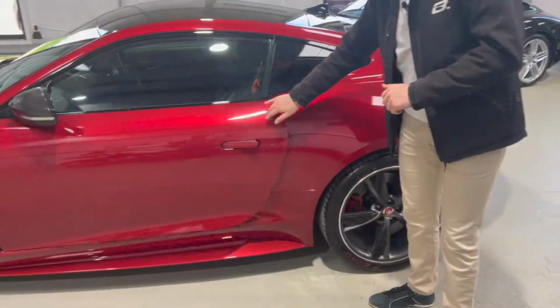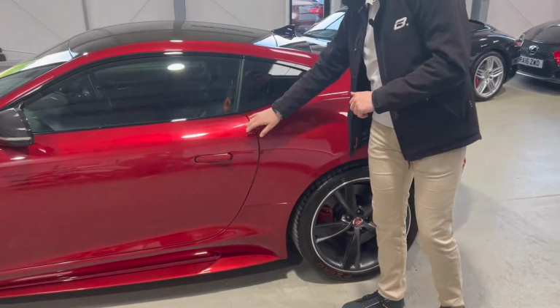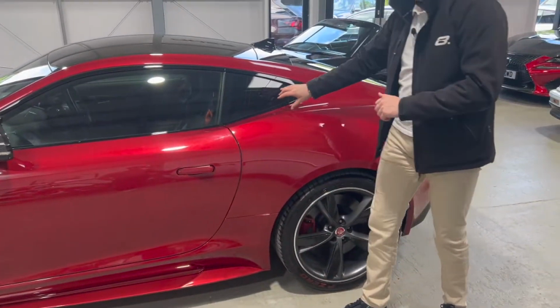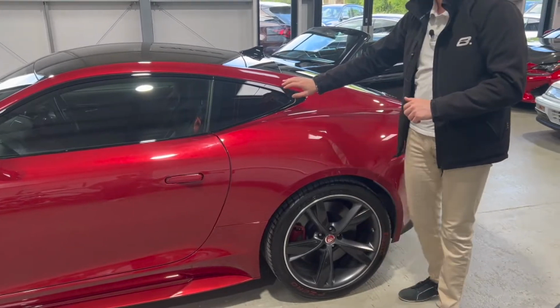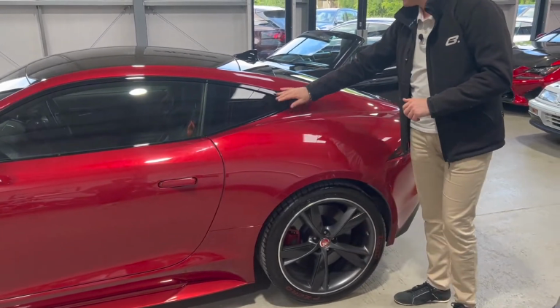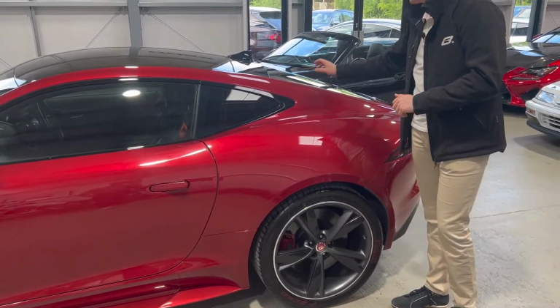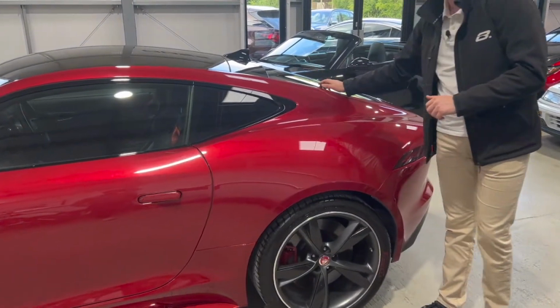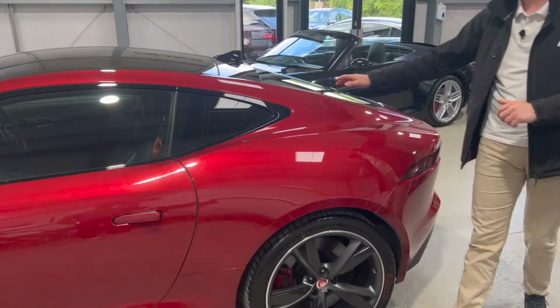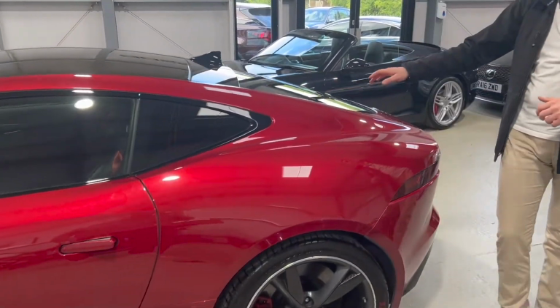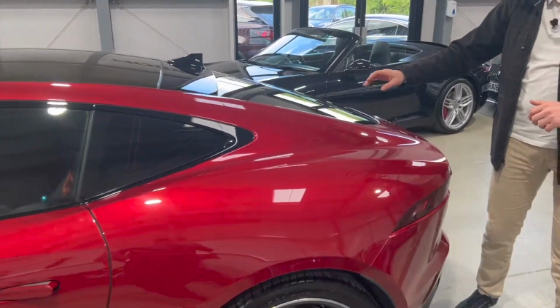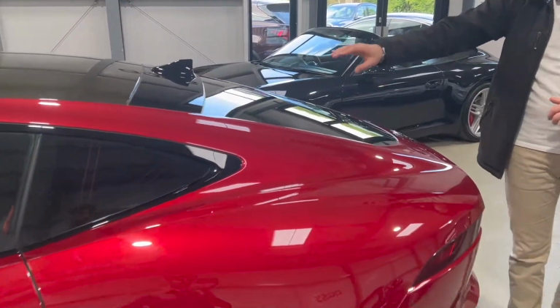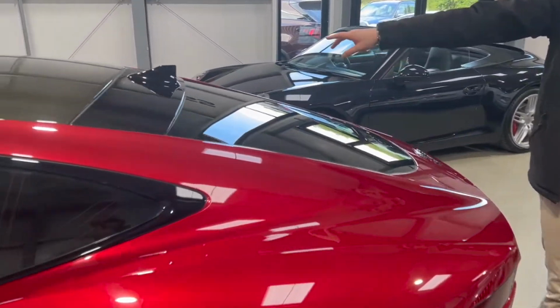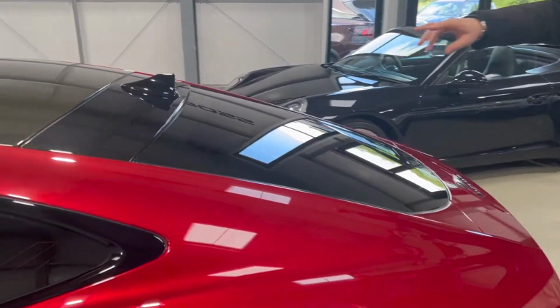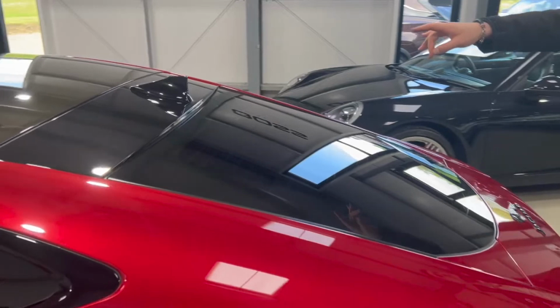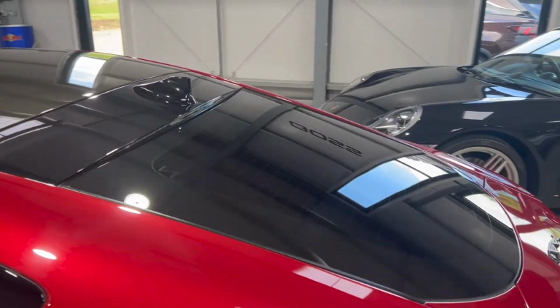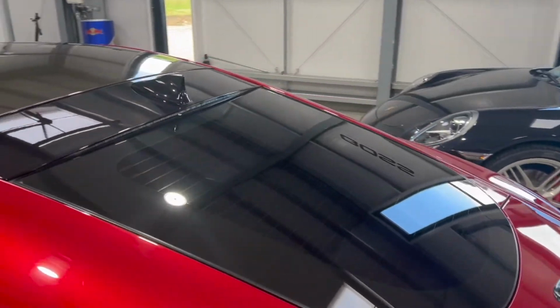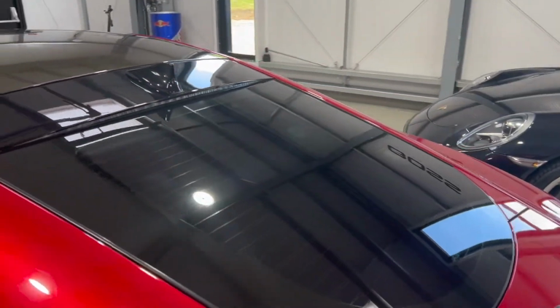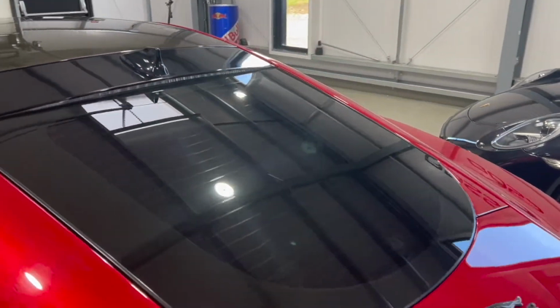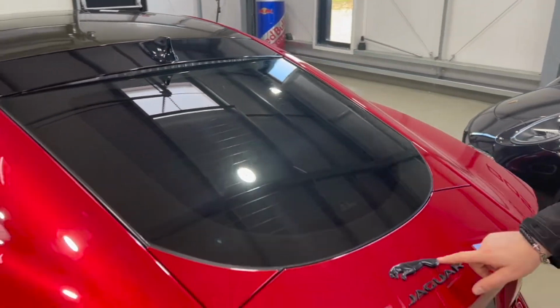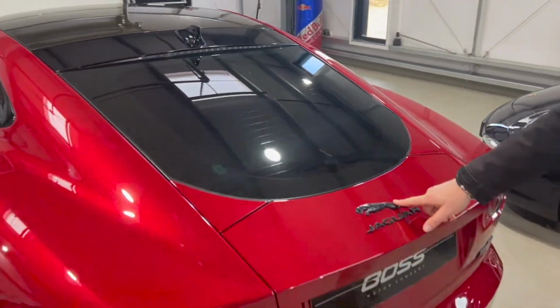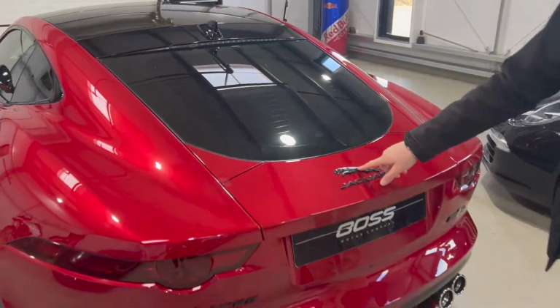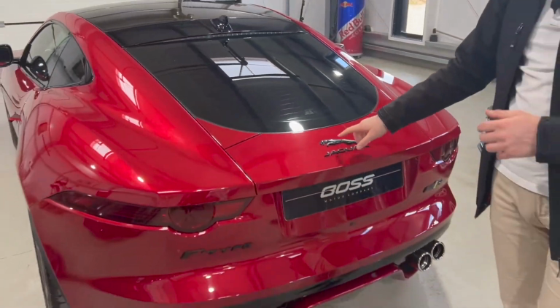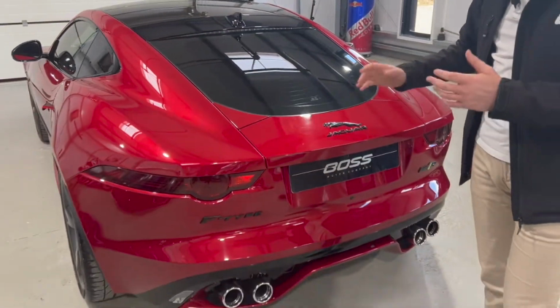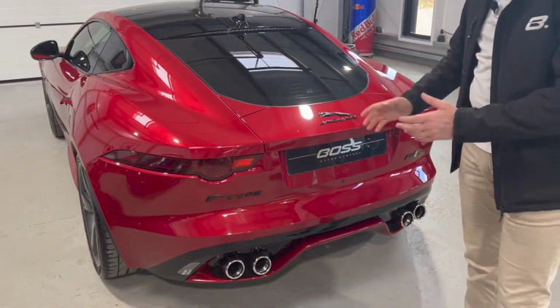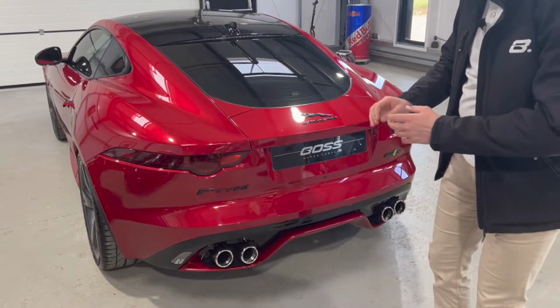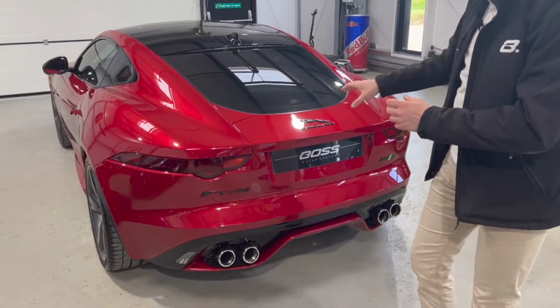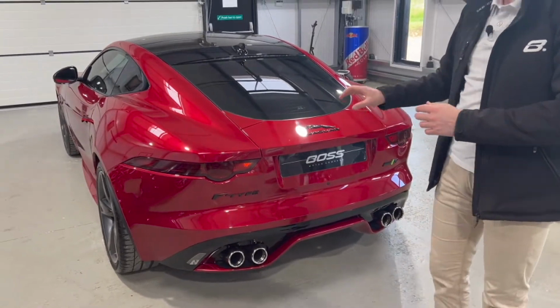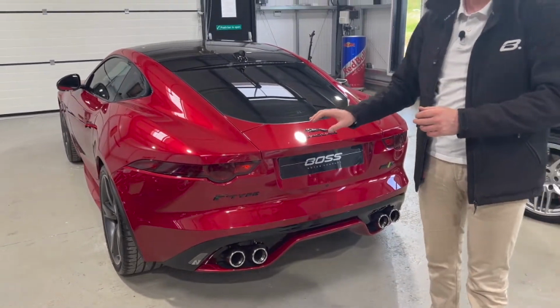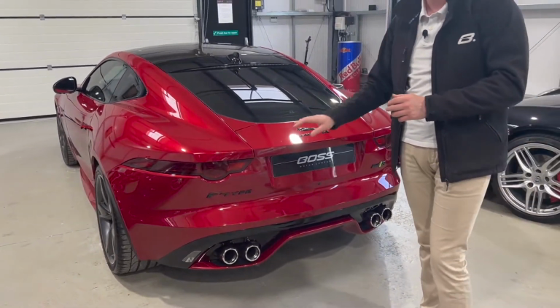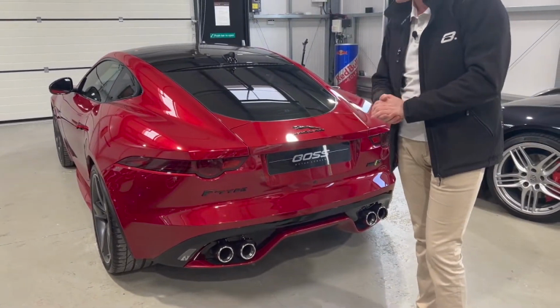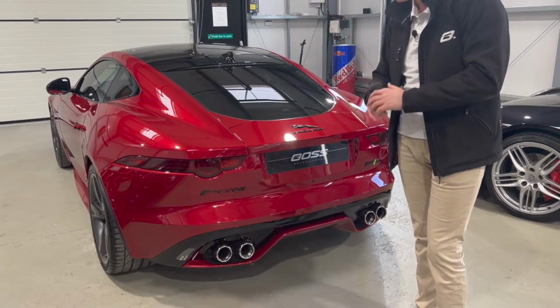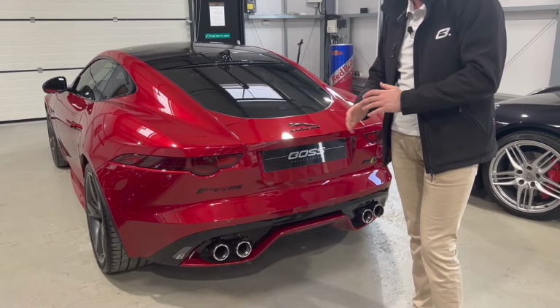The car has privacy glass on the rear quarters and rear glass. There's gloss black on the shark fin aerial on the roof, and even the badges are black — it all contrasts very well with the Firenze red.